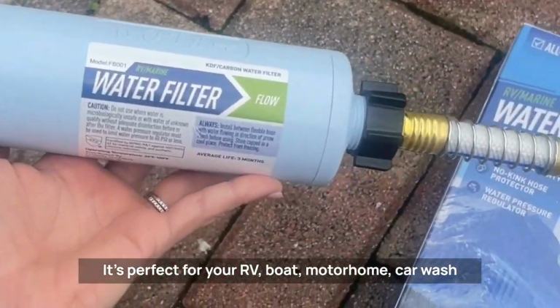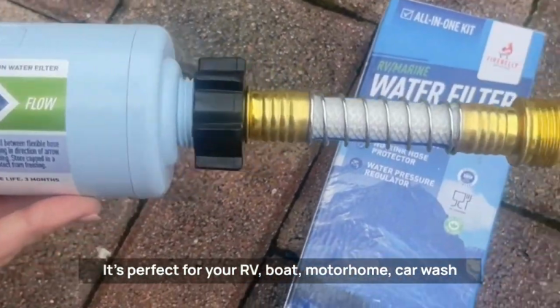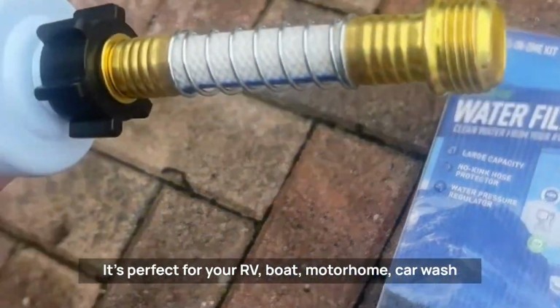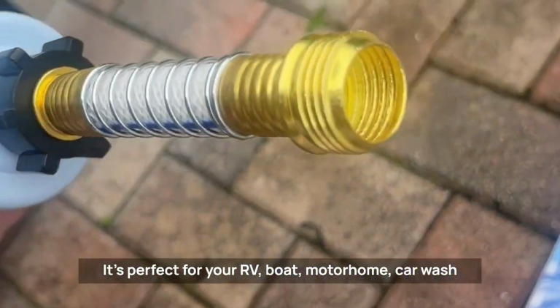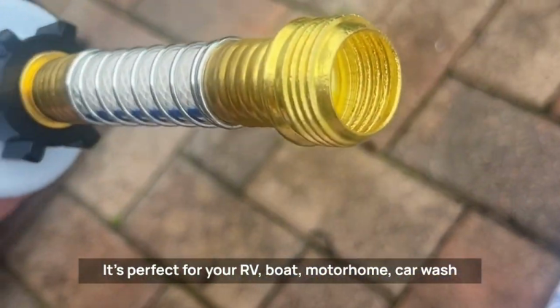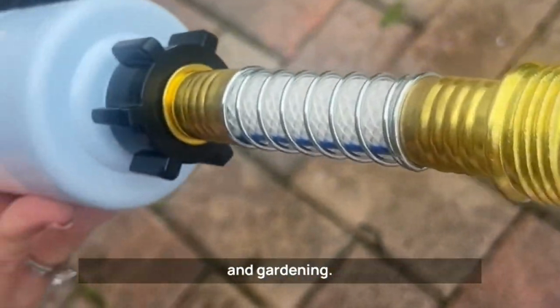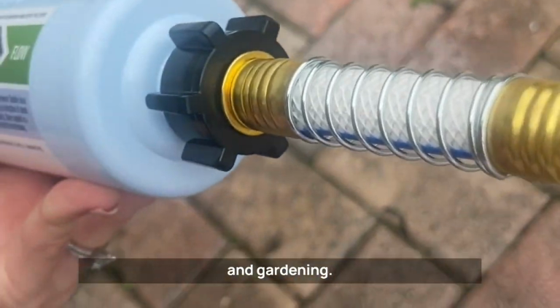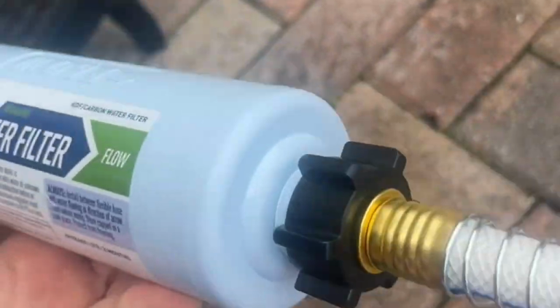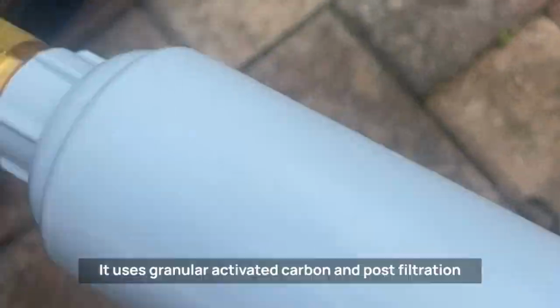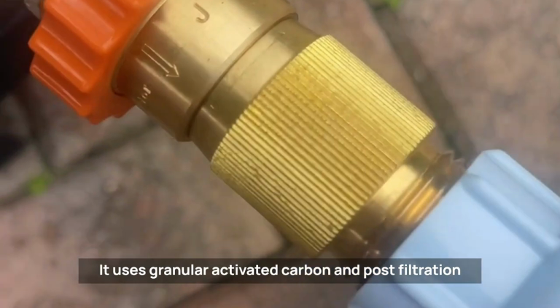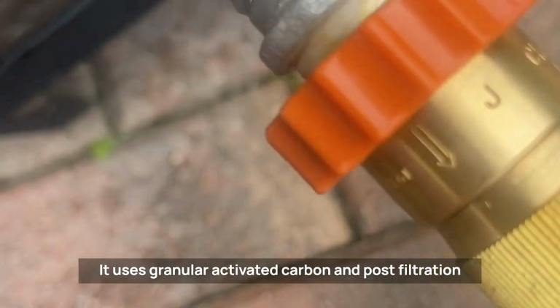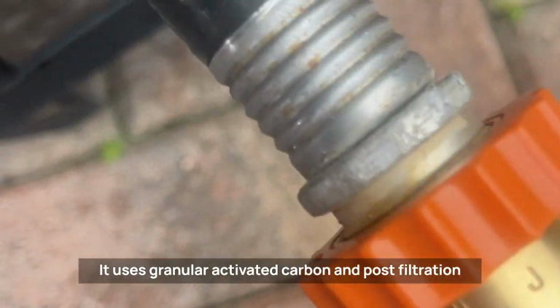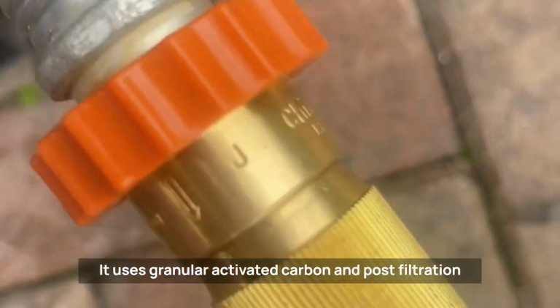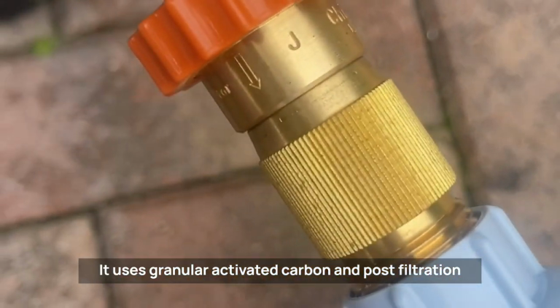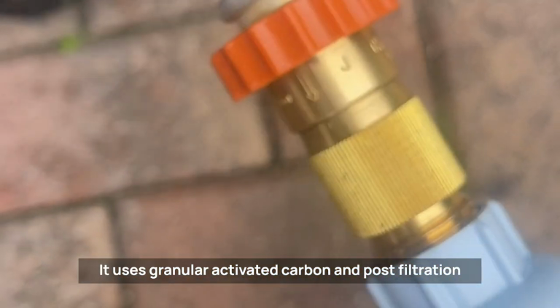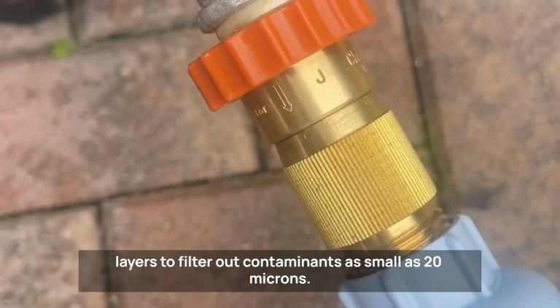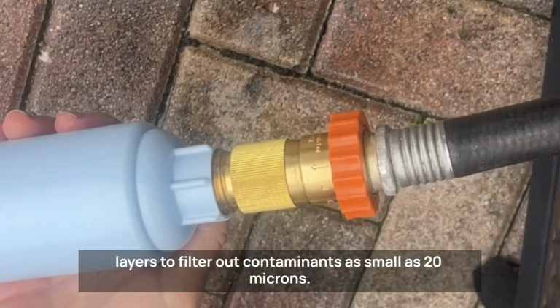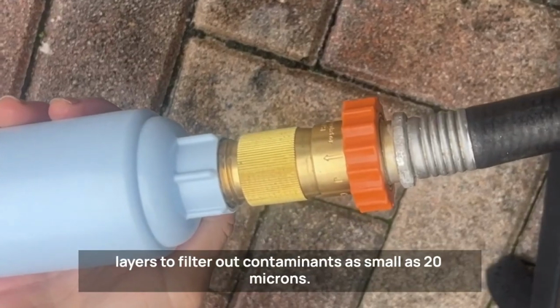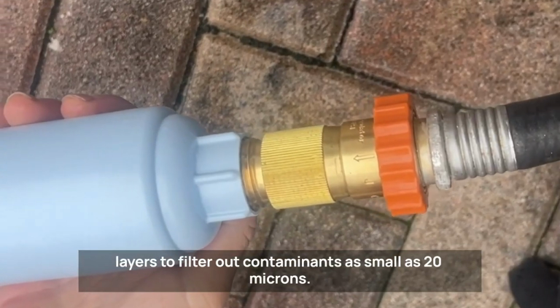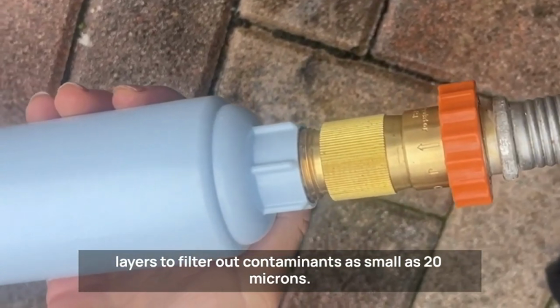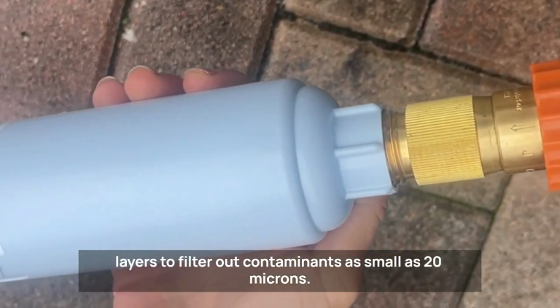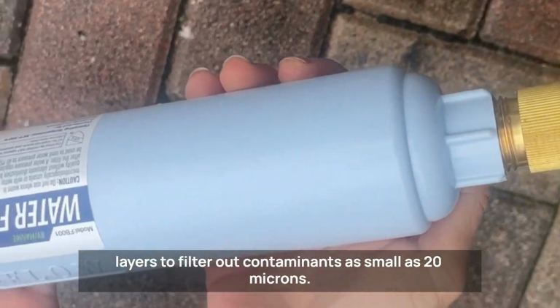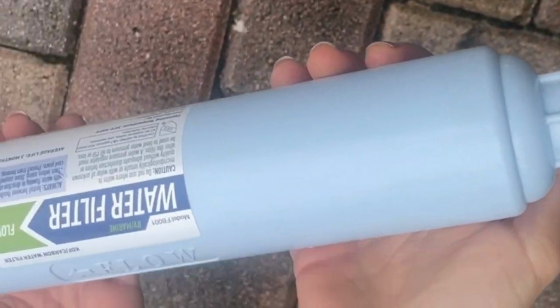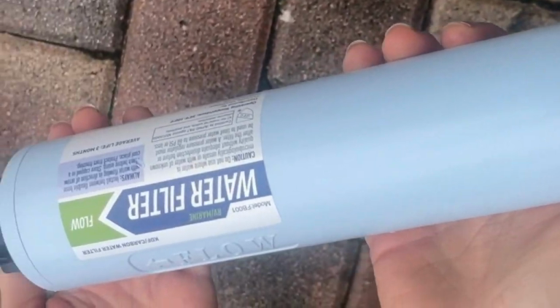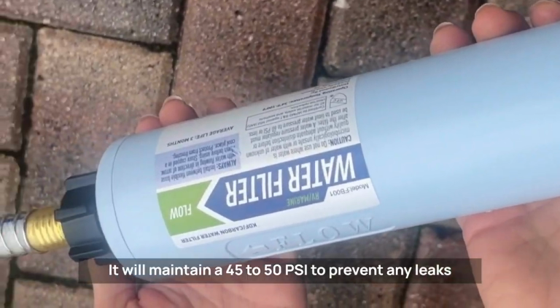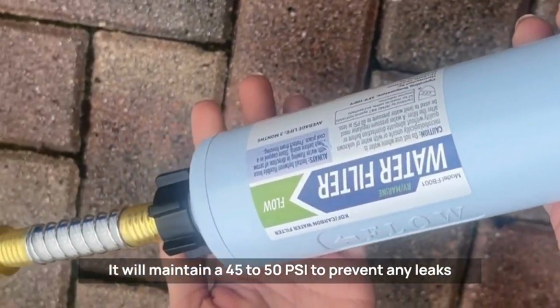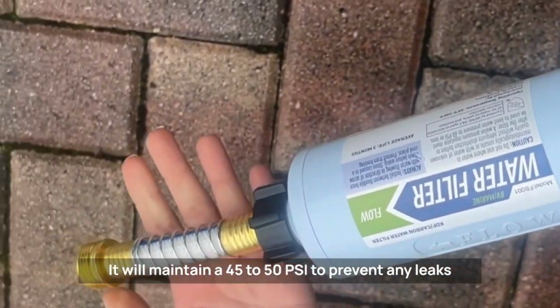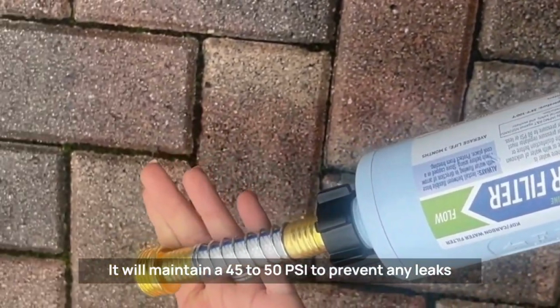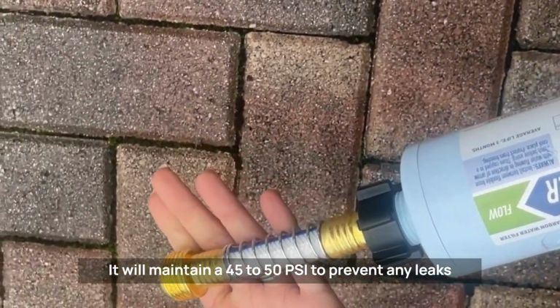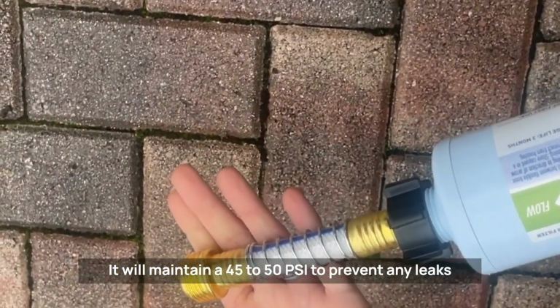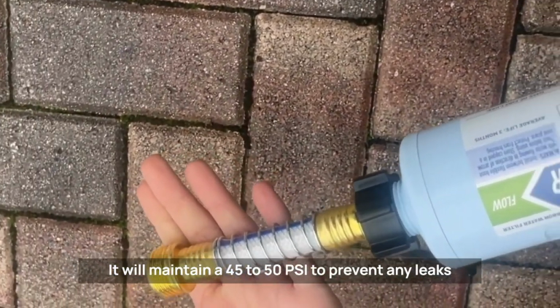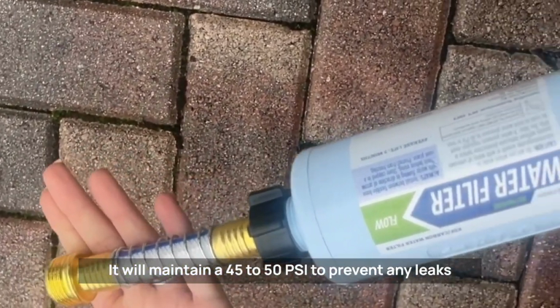It's perfect for your RV, boat, motorhome, car wash, and gardening. It uses granular activated carbon and post-filtration layers to filter out contaminants as small as 20 microns. It will maintain 45 to 50 PSI to prevent any leaks when hooked up to a high-pressure water source.